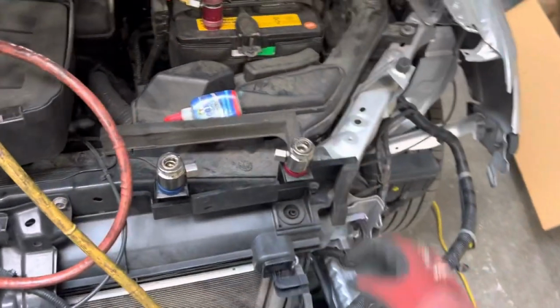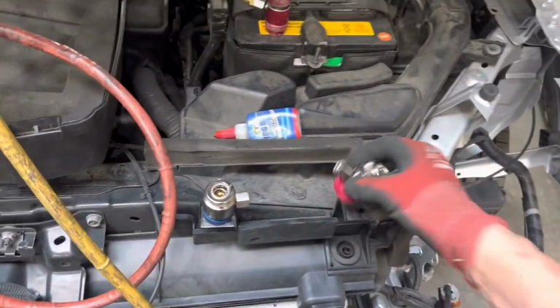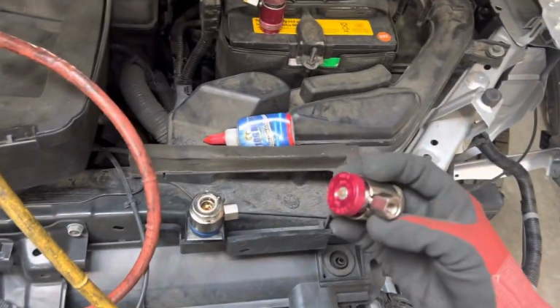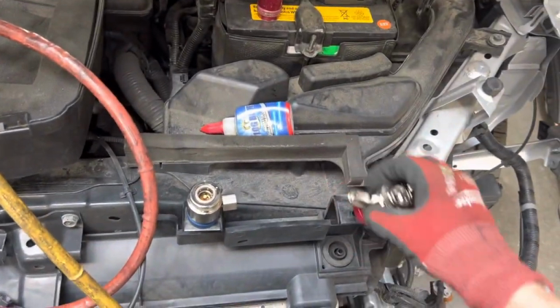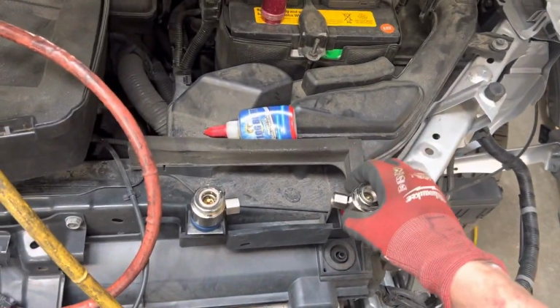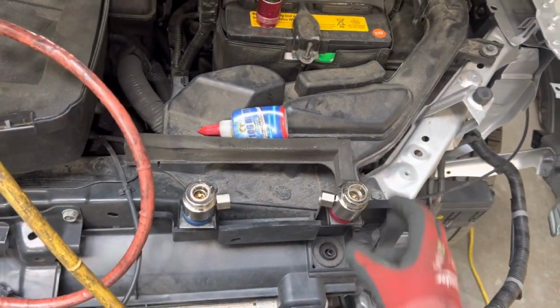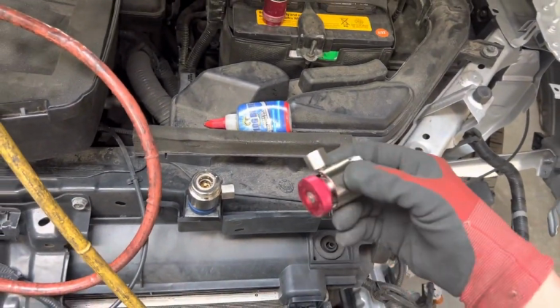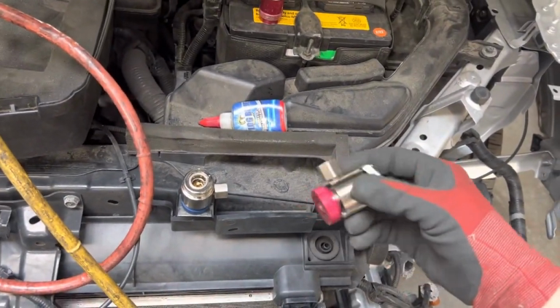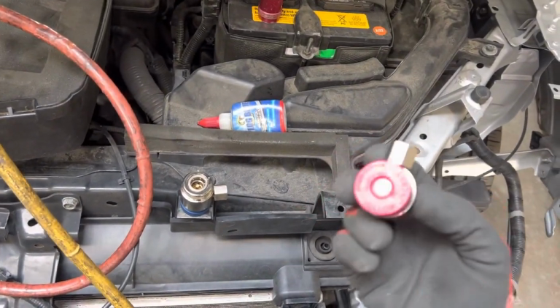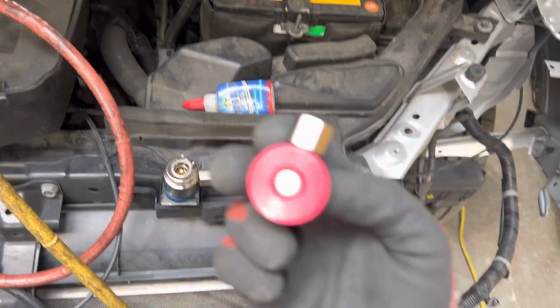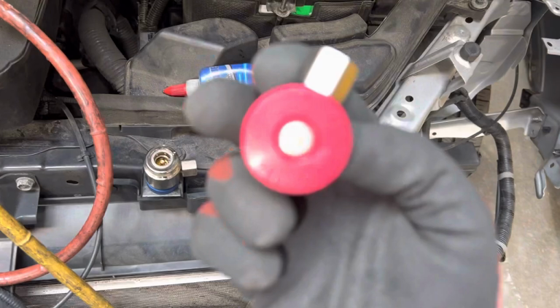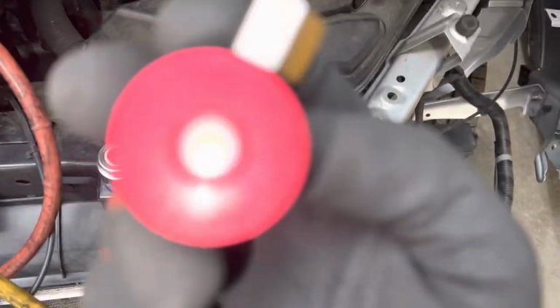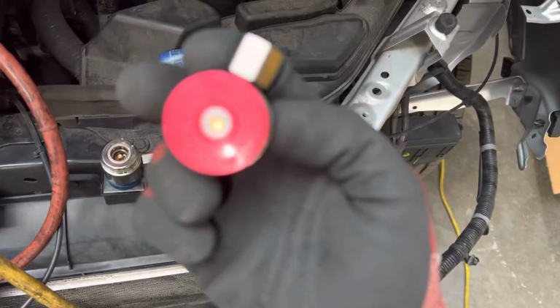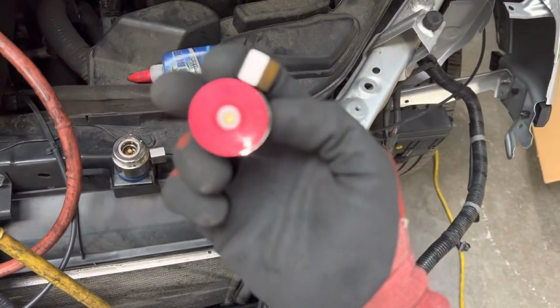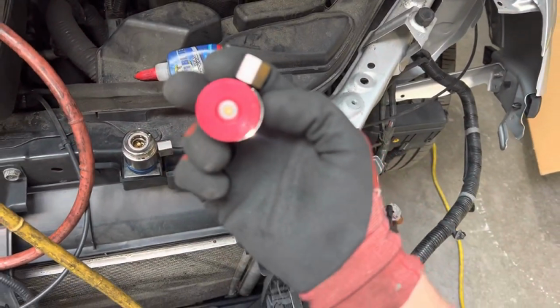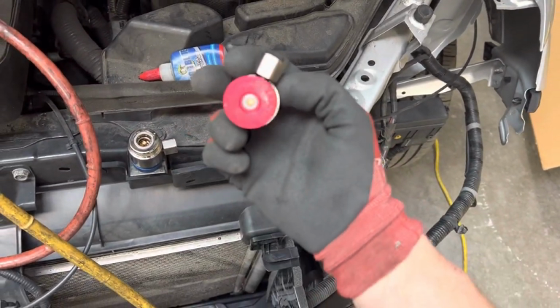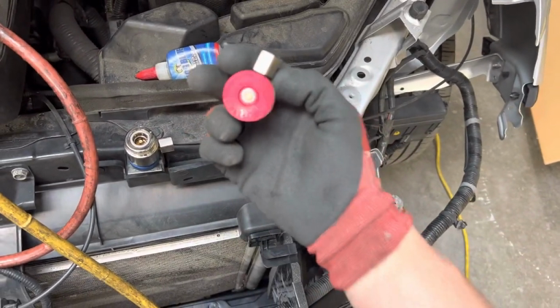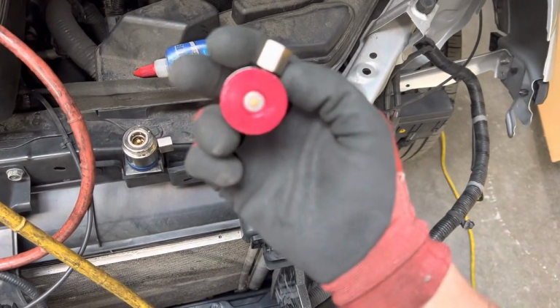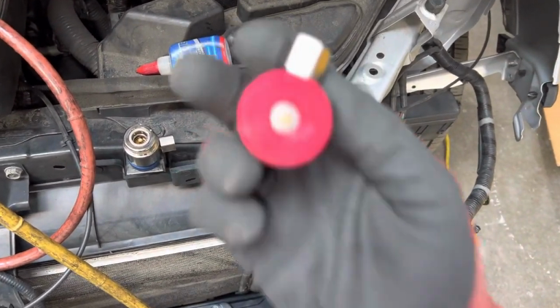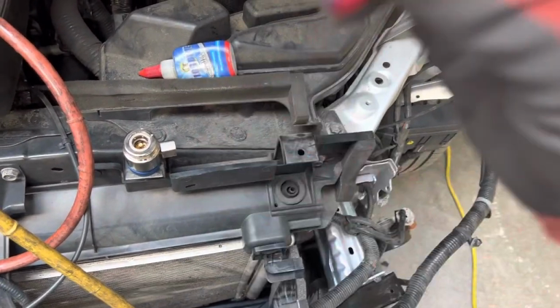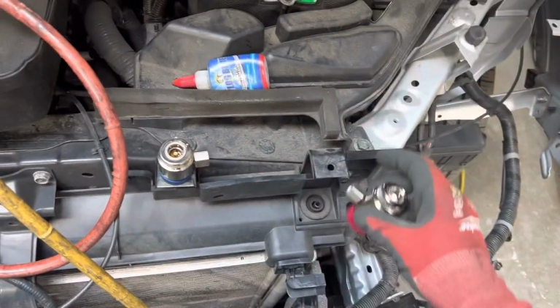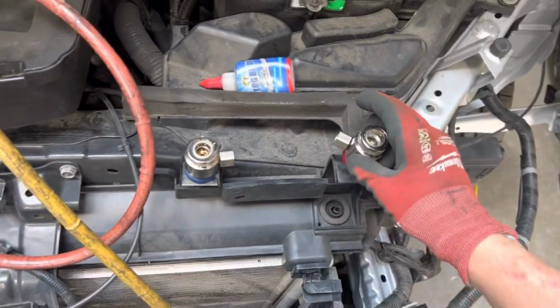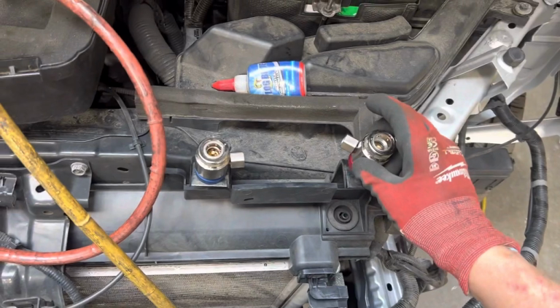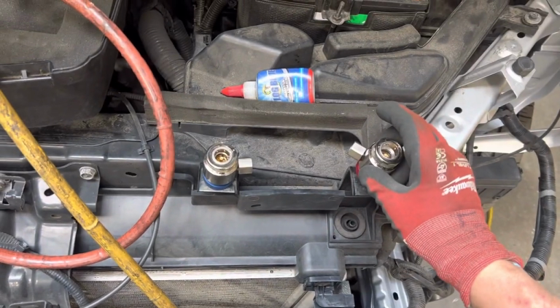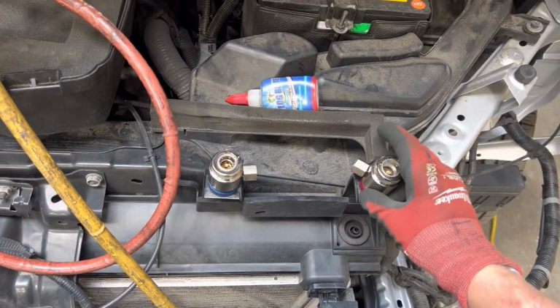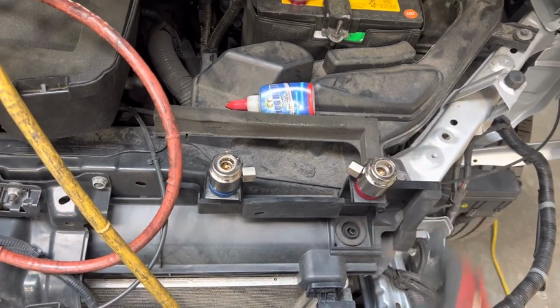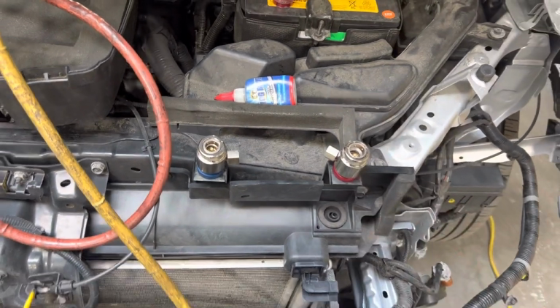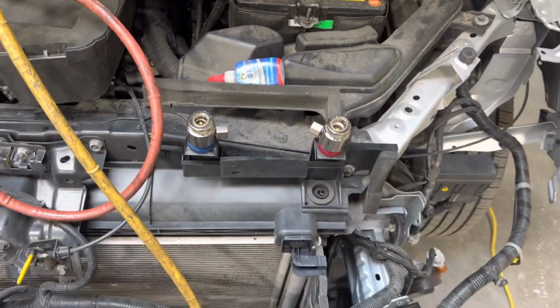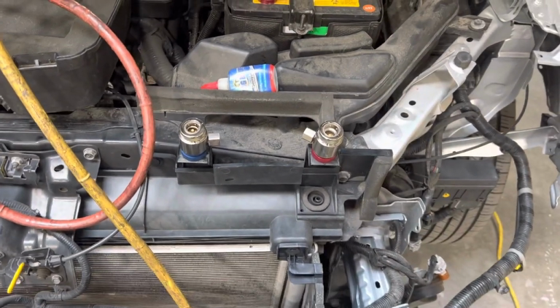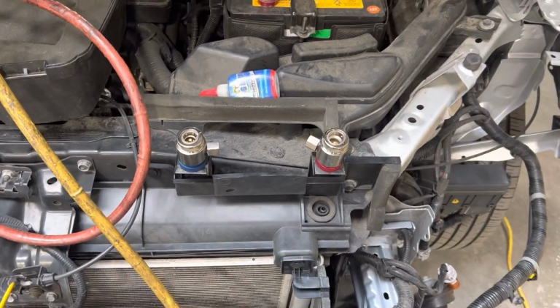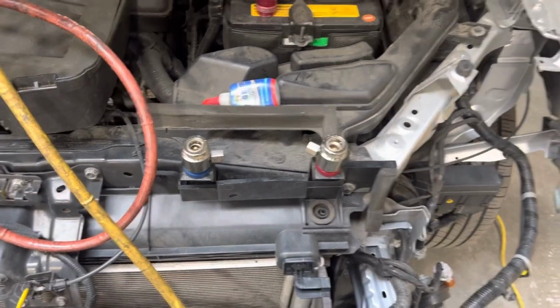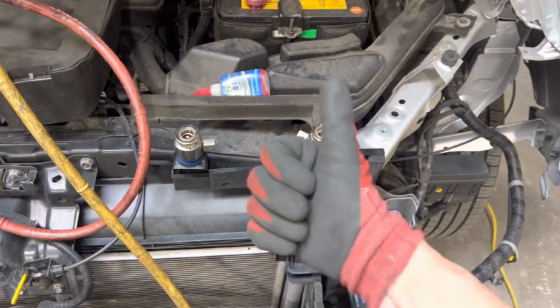I'll get back to you guys and we'll see how these Yellow Jacket fittings do over the next few months. These were my dad's favorite air conditioning tools, and these are my favorite air conditioning tools for fittings and other AC products. See you guys.